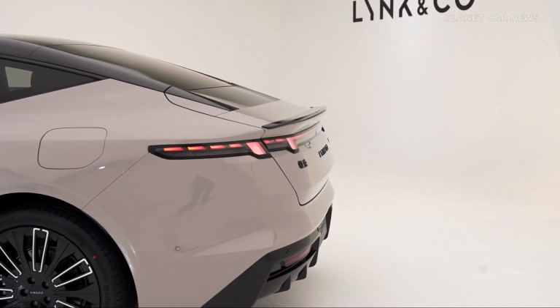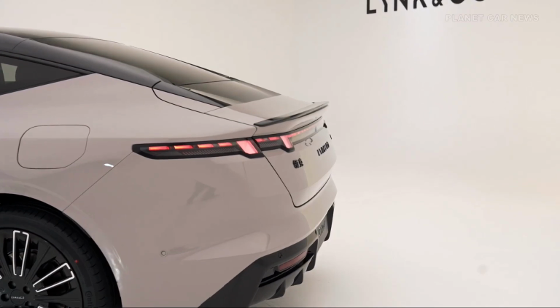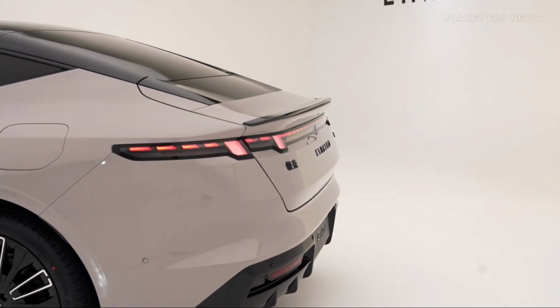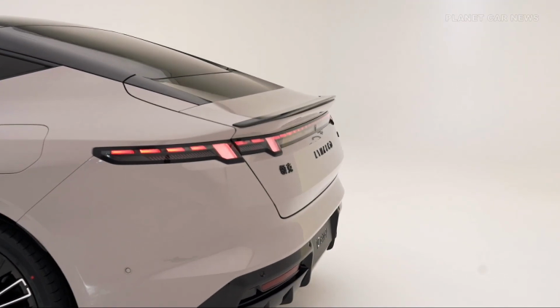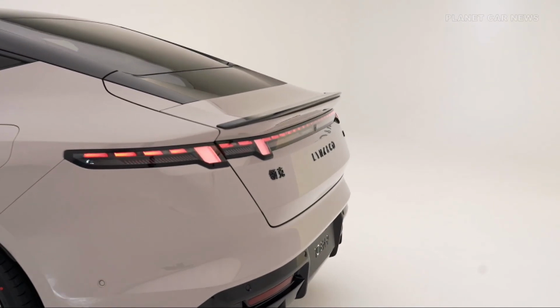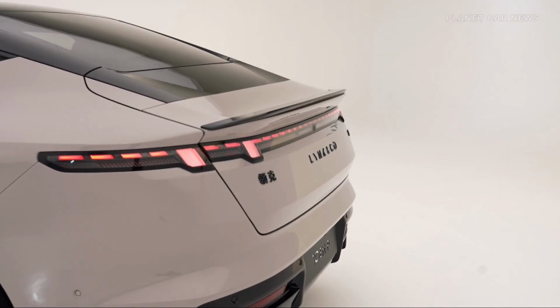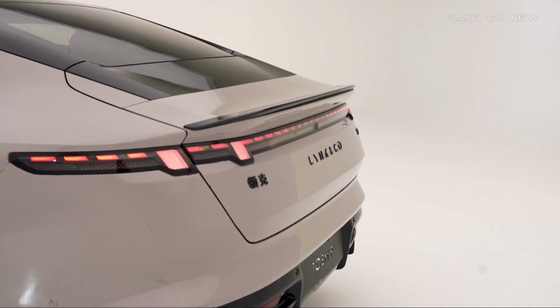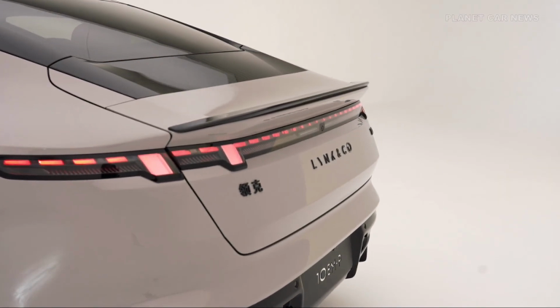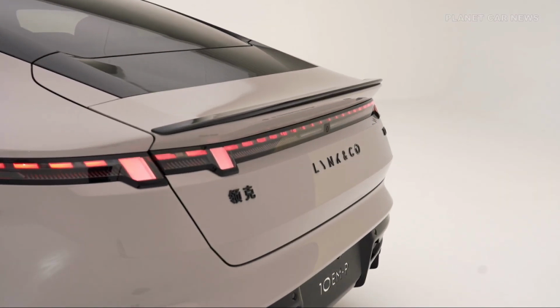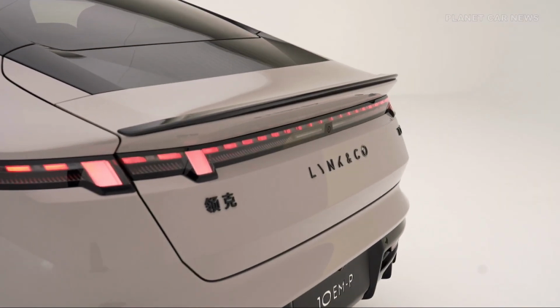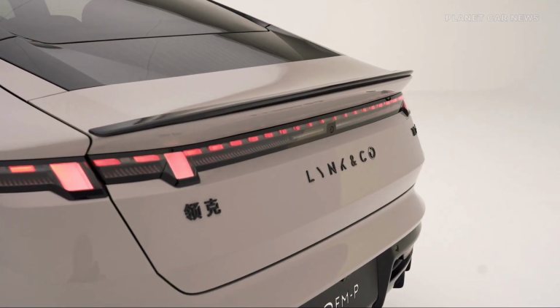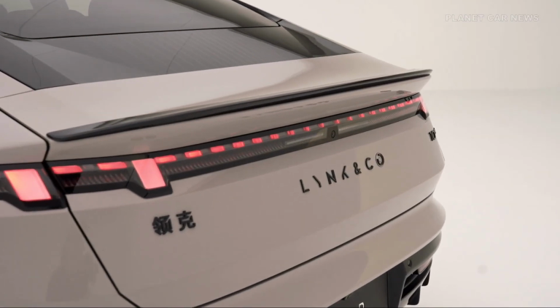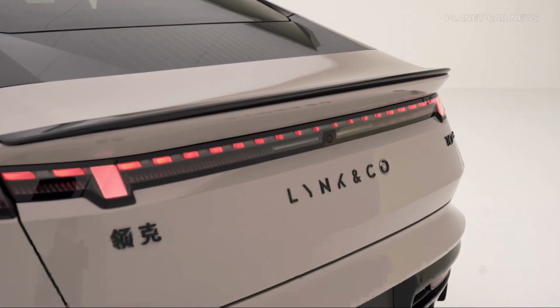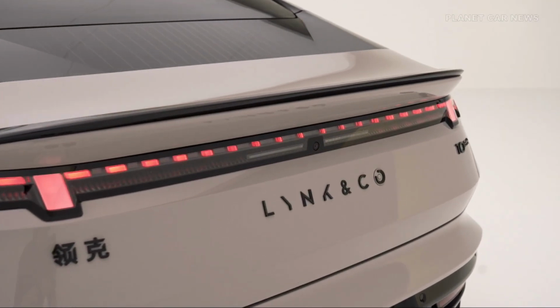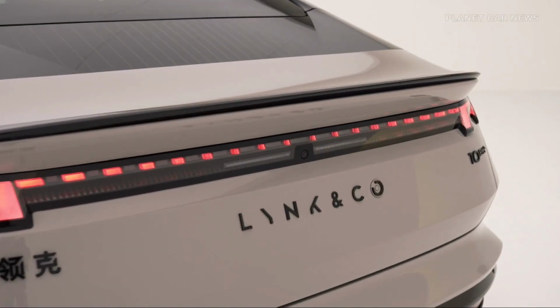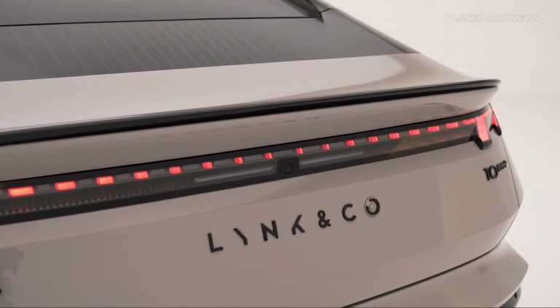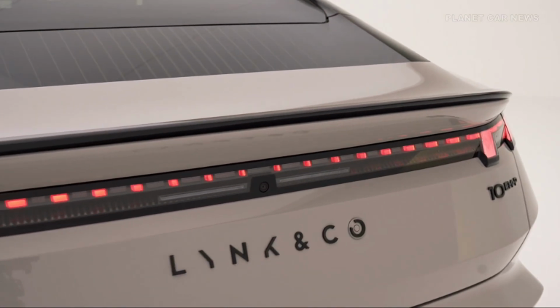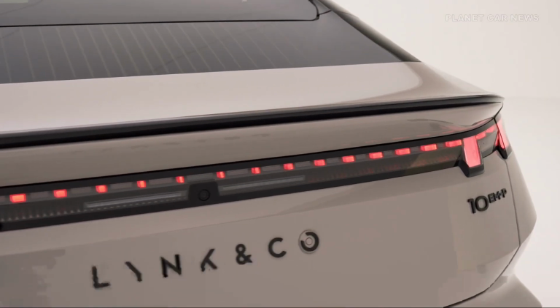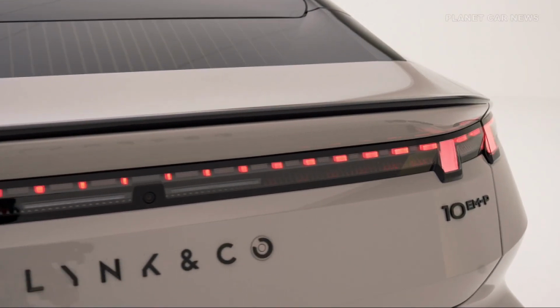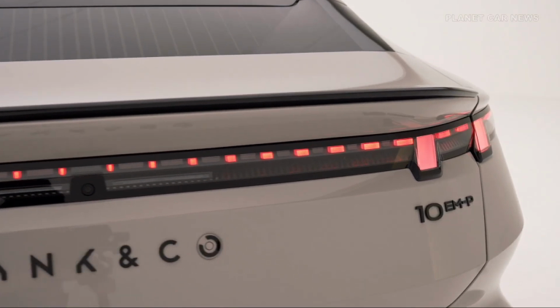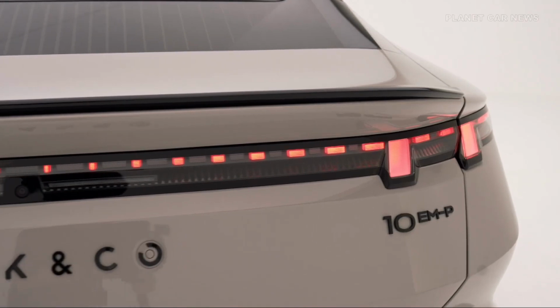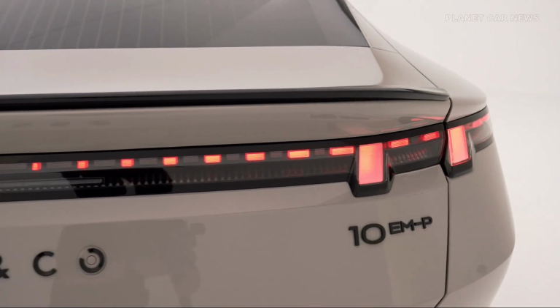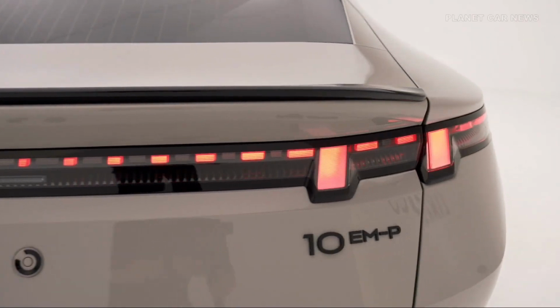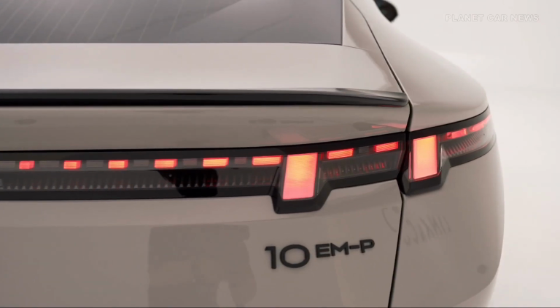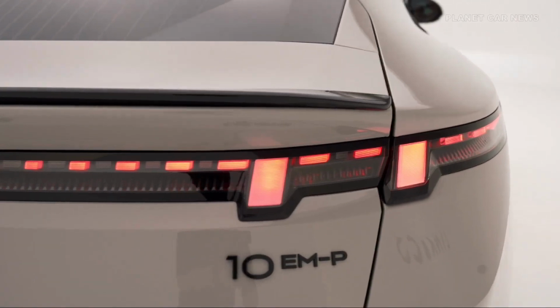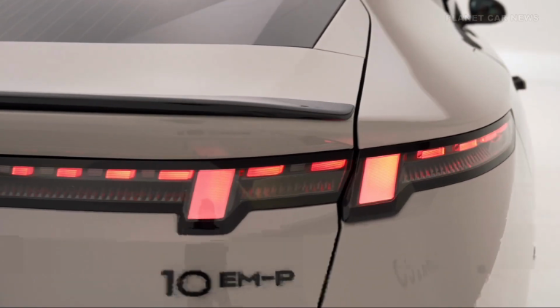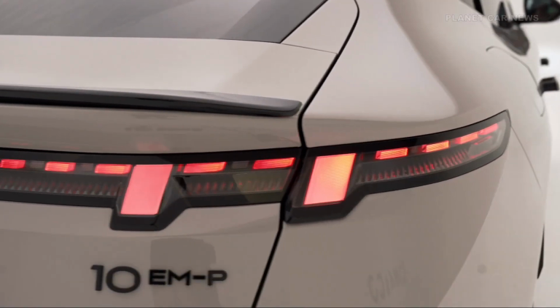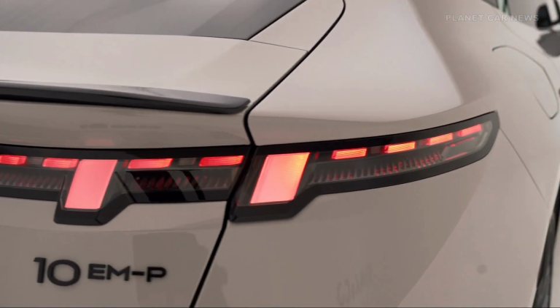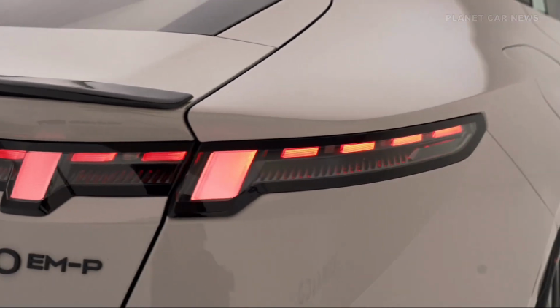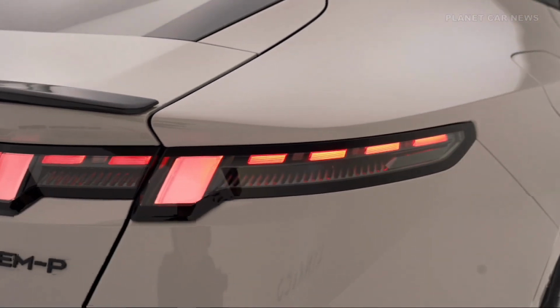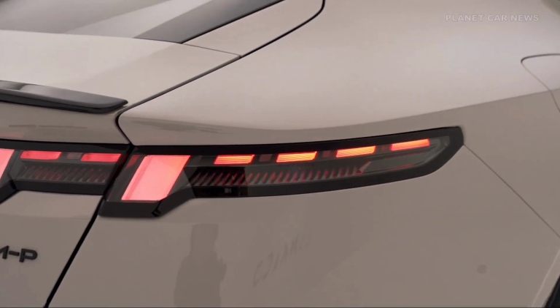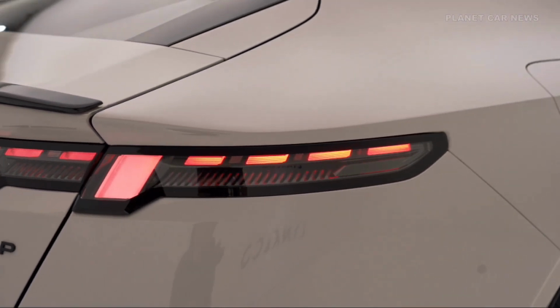With instant response, the Lynk & Co 10 accelerates from 0 to 100 km/h in just 5.1 seconds, delivering premium-level performance.